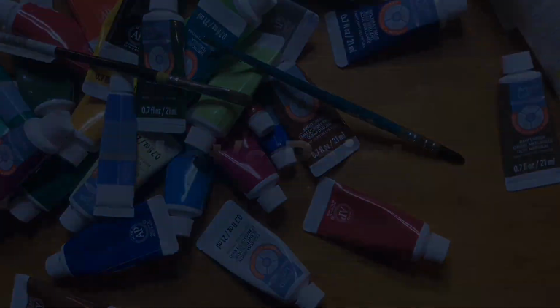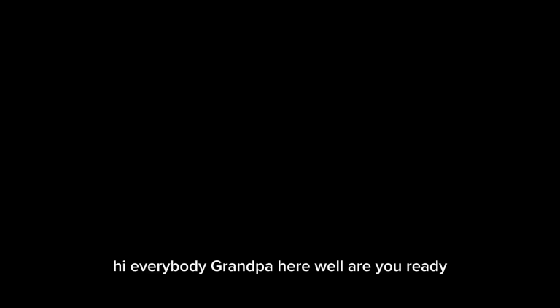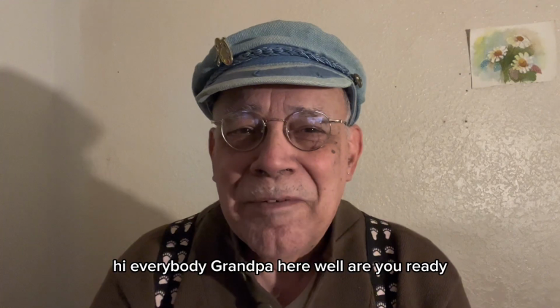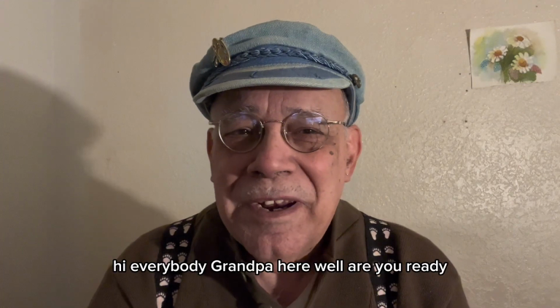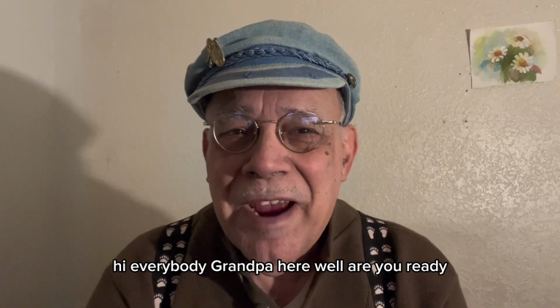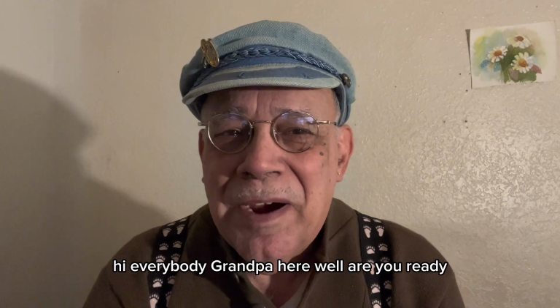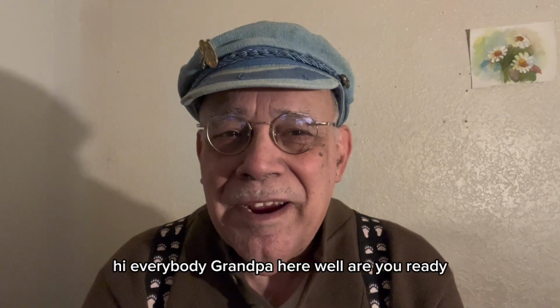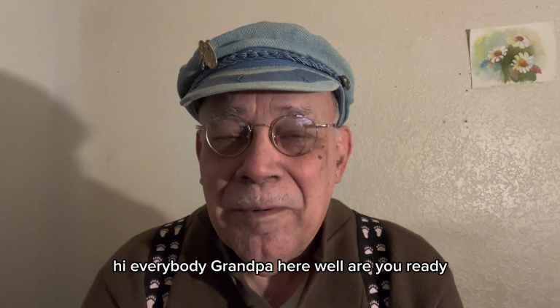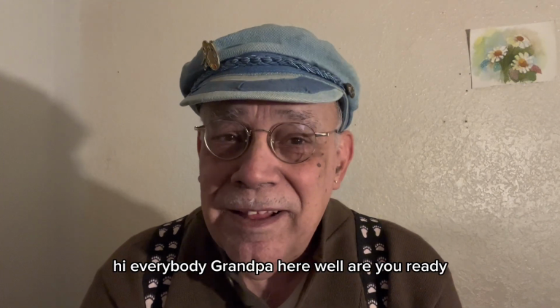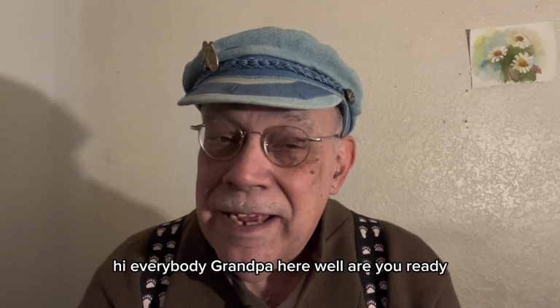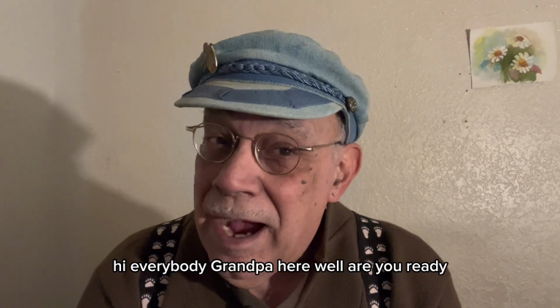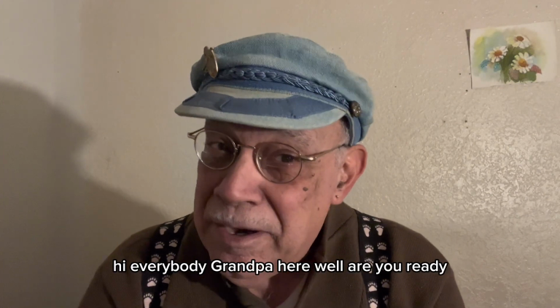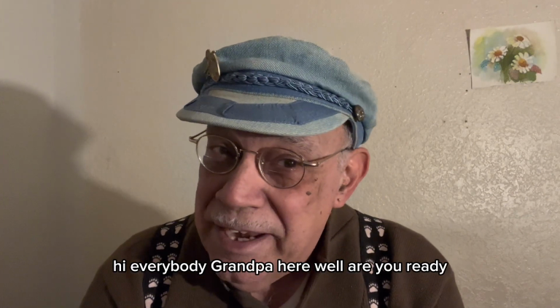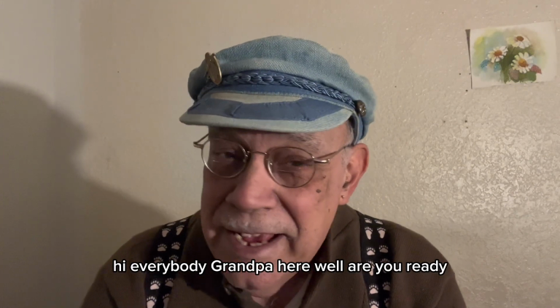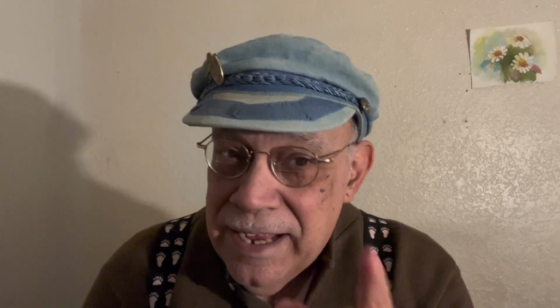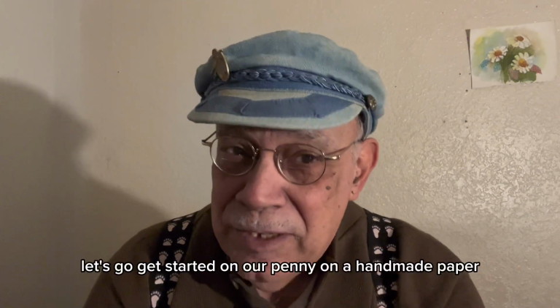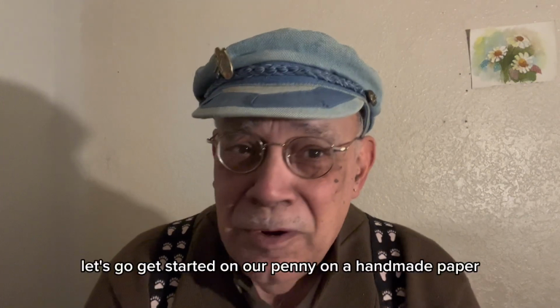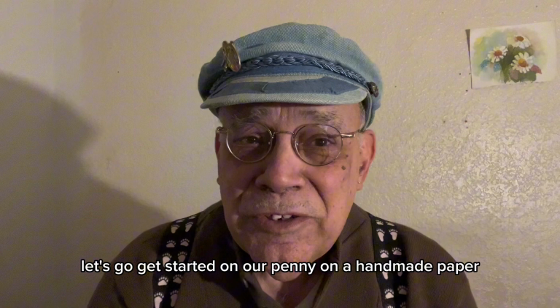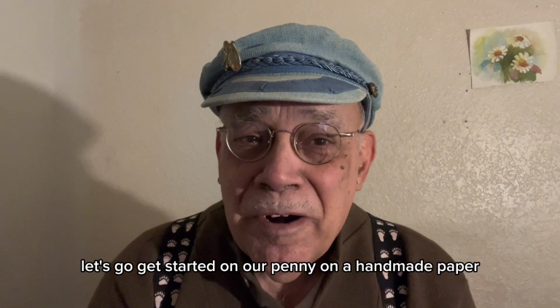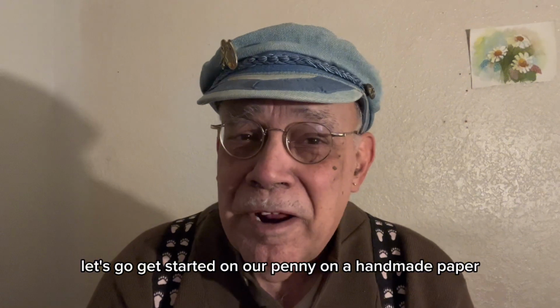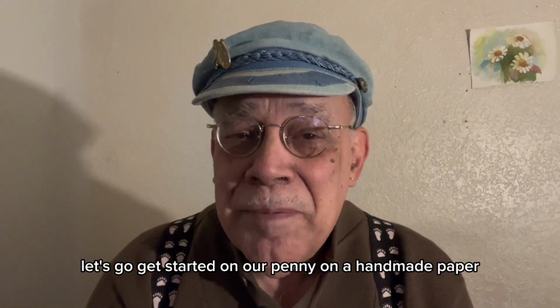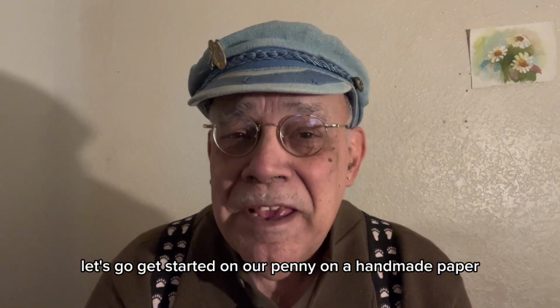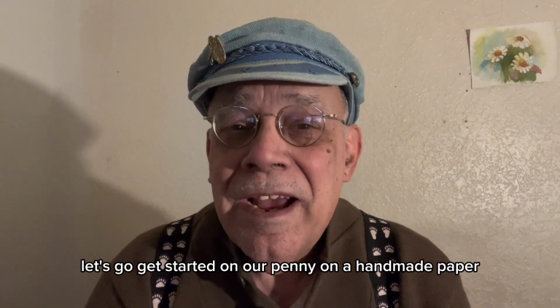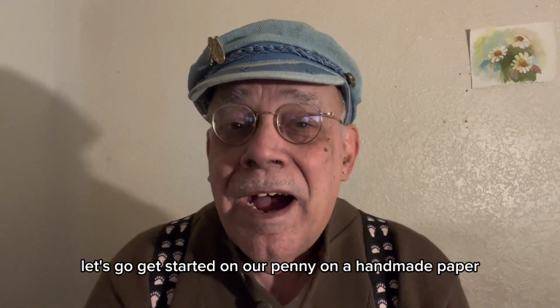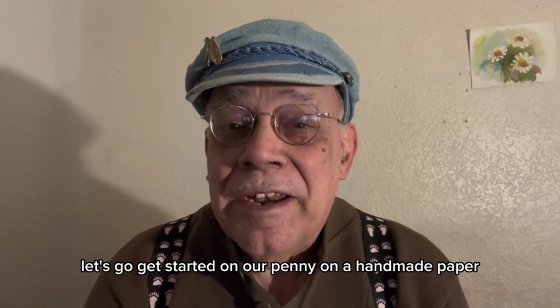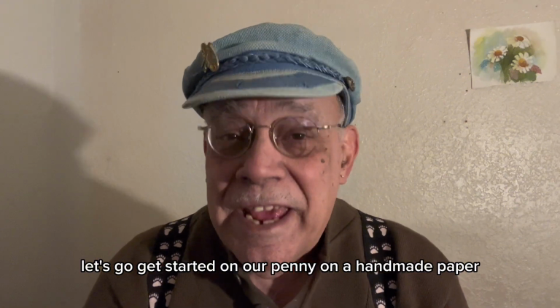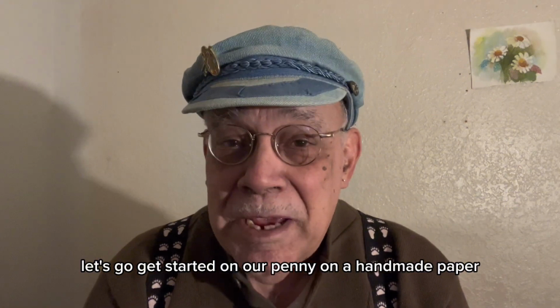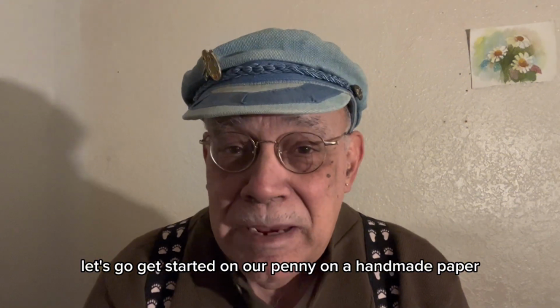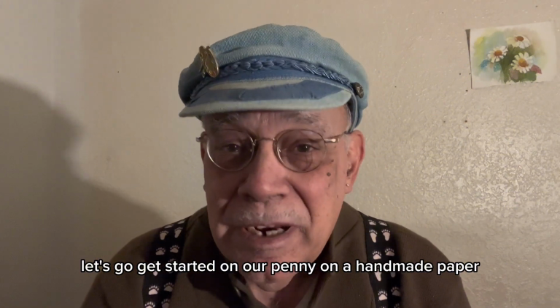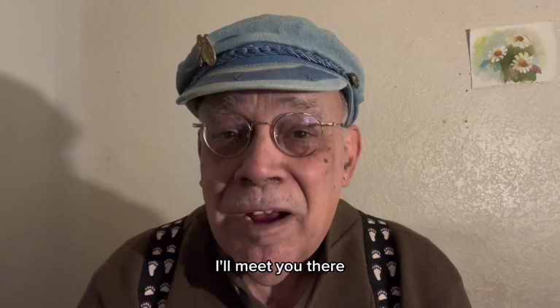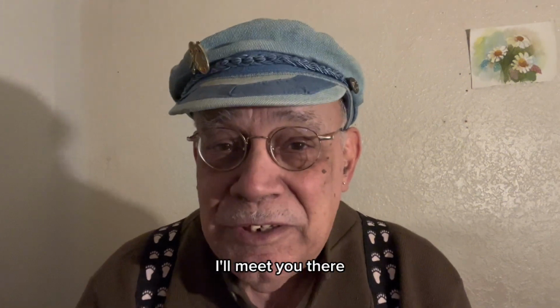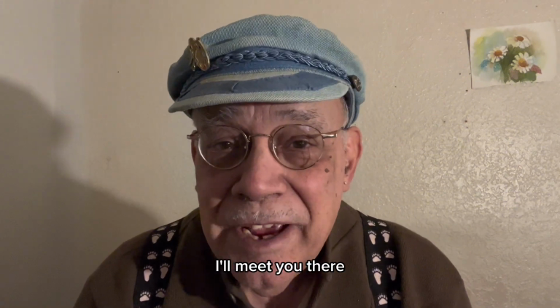Hi everybody, Grandpa here. Are you ready? Let's go get started on our painting on the handmade paper. I'll meet you there.